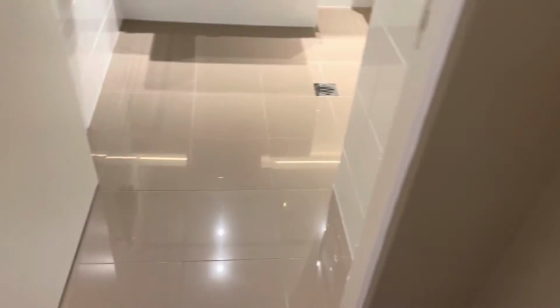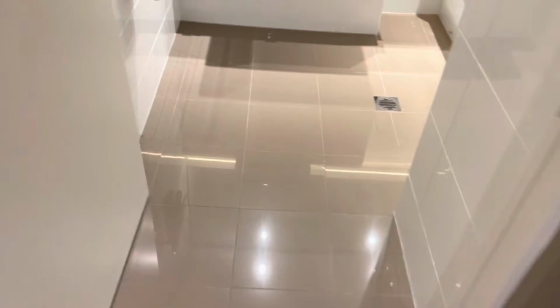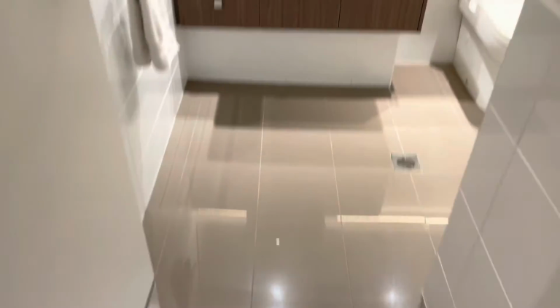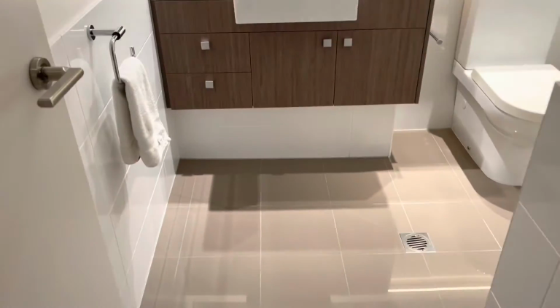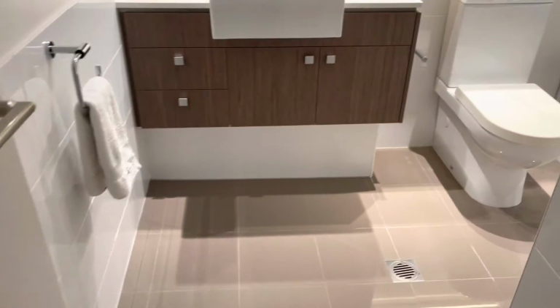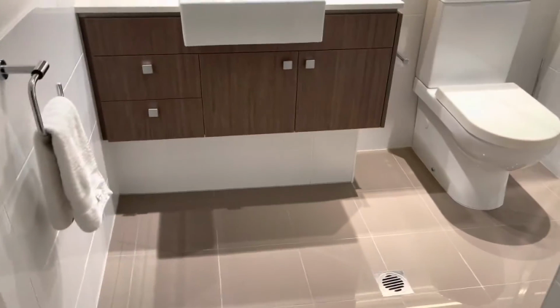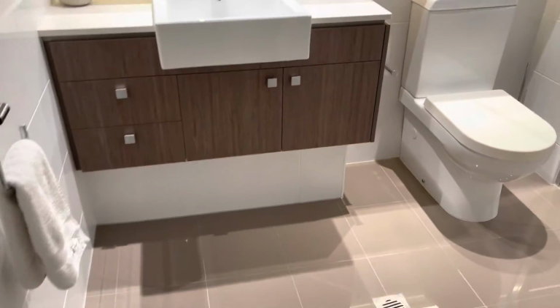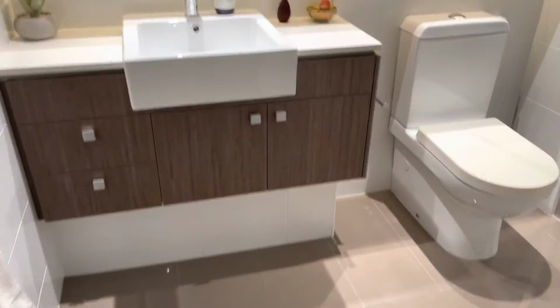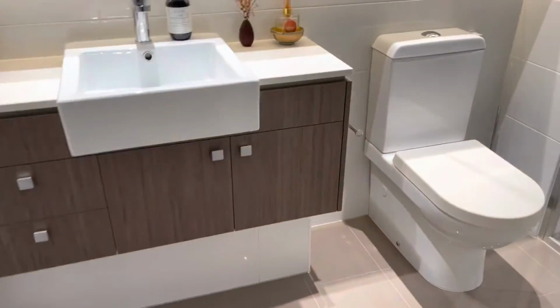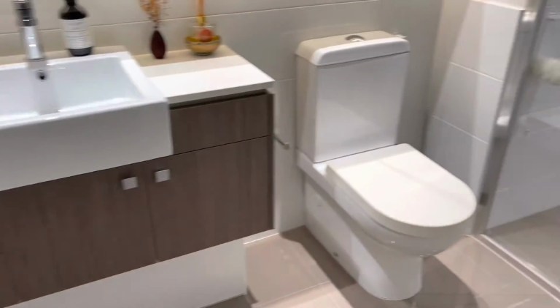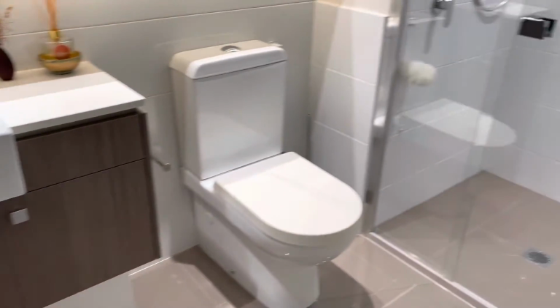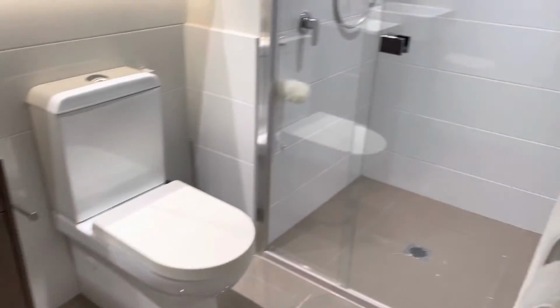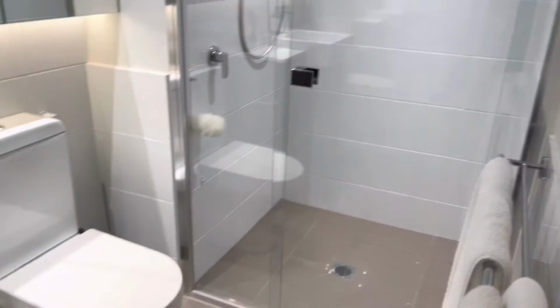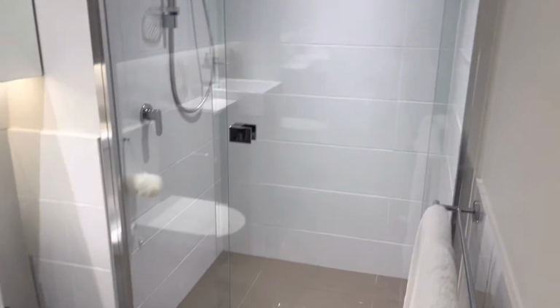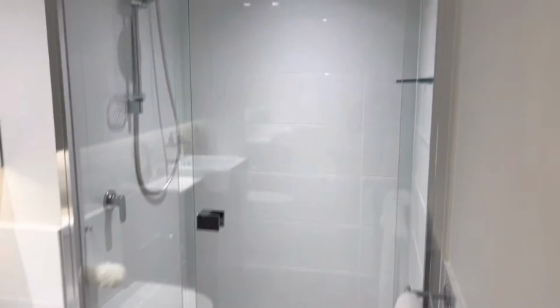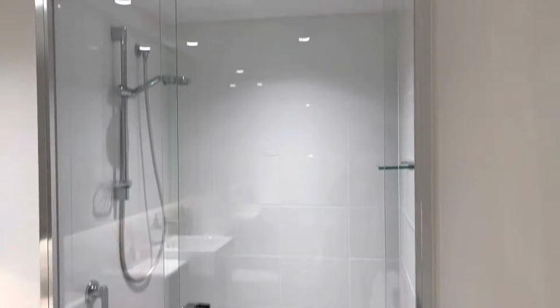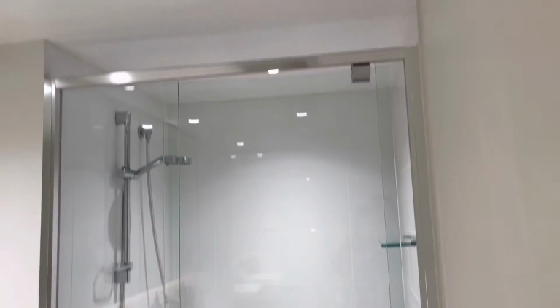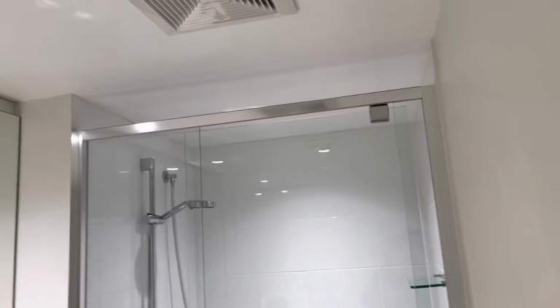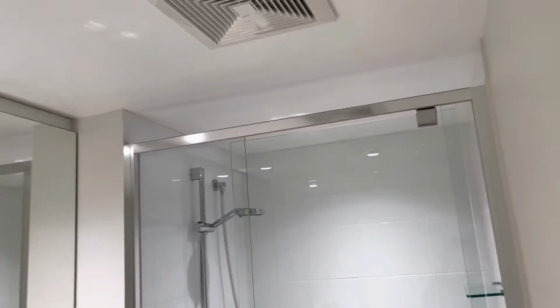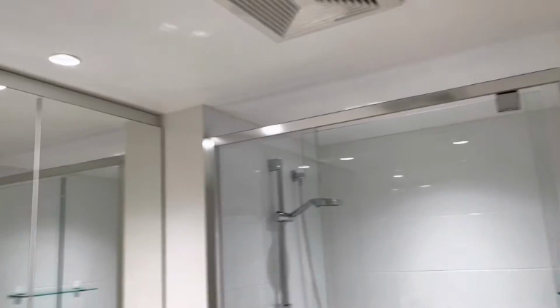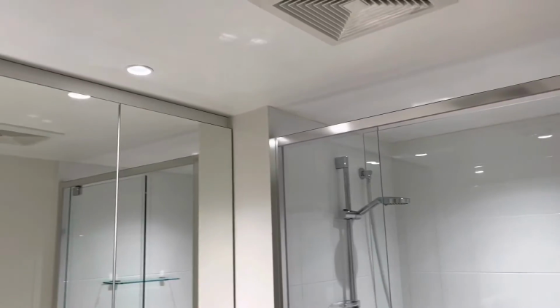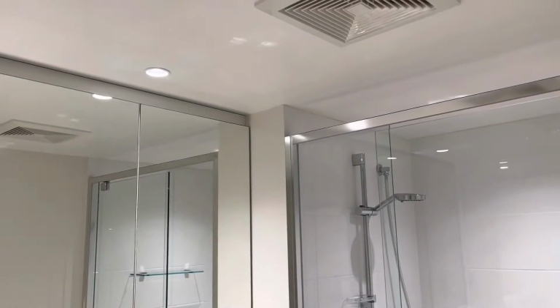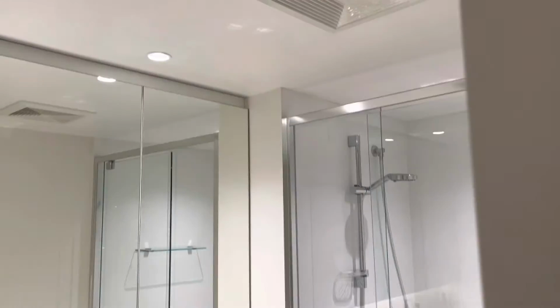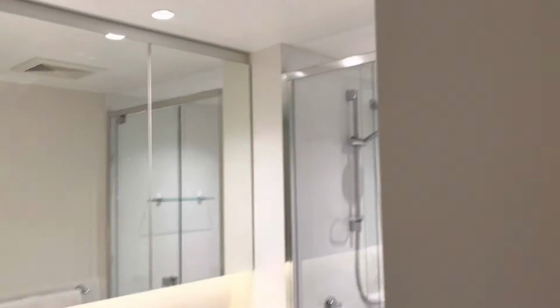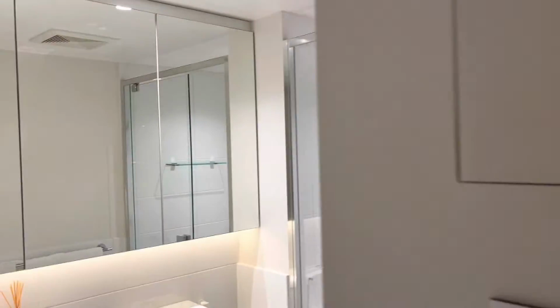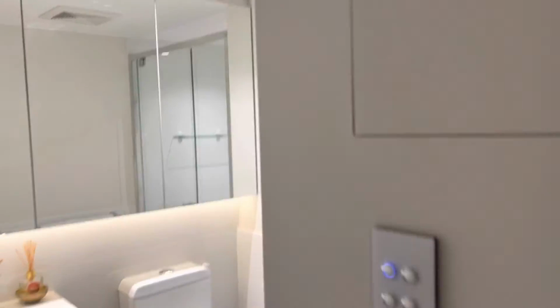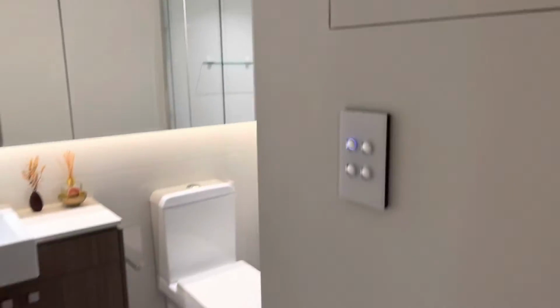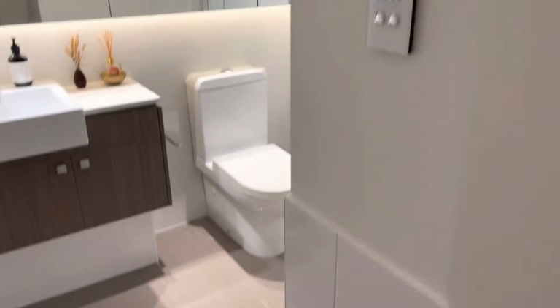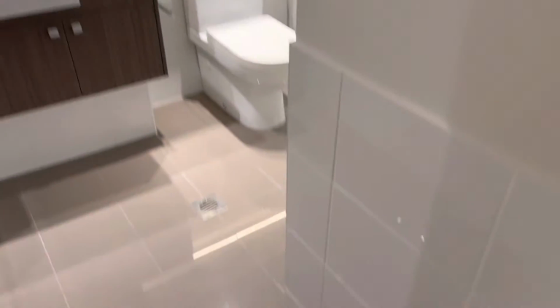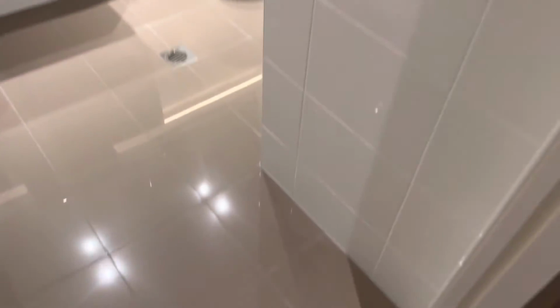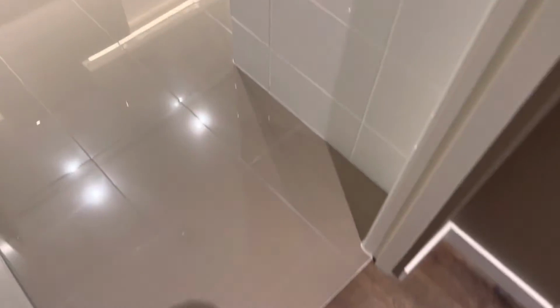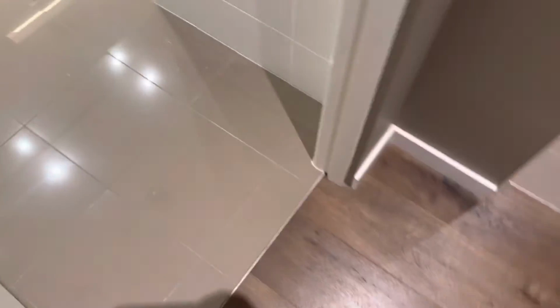The second bathroom is very similar to the en suite — it has a shower and mirrored doors above the vanity.